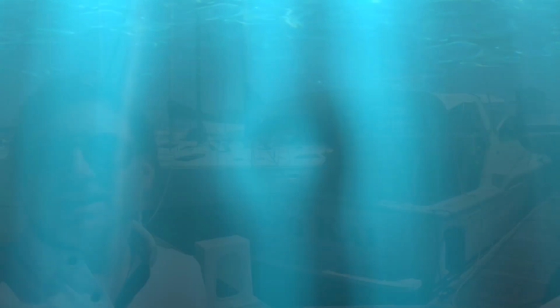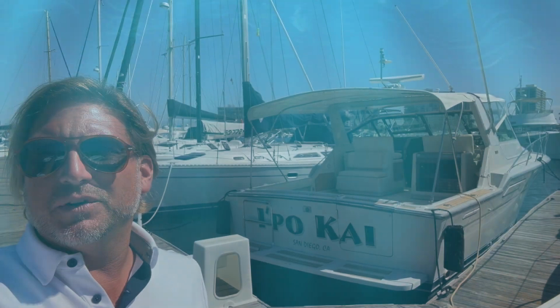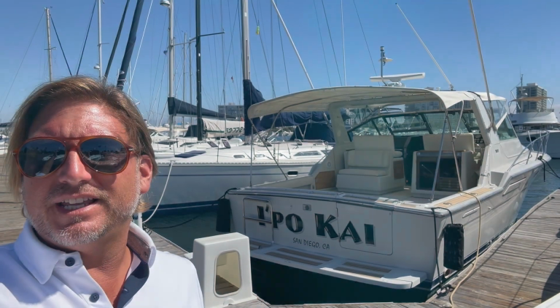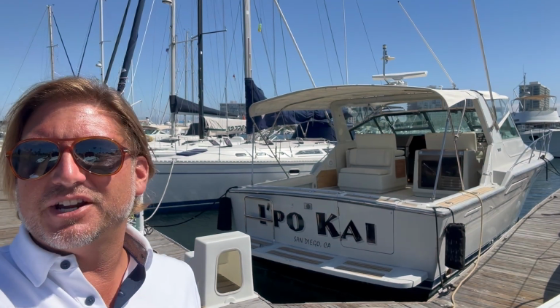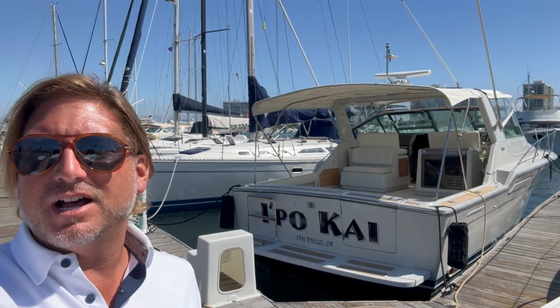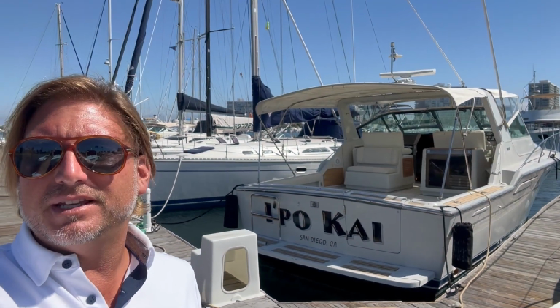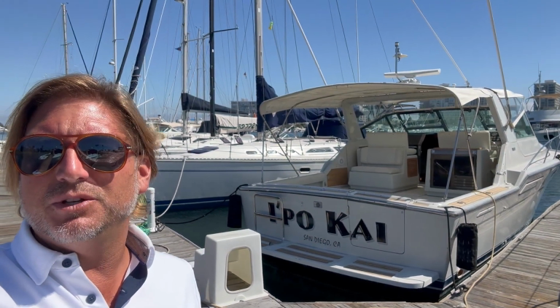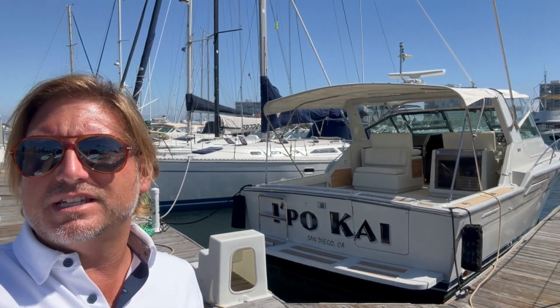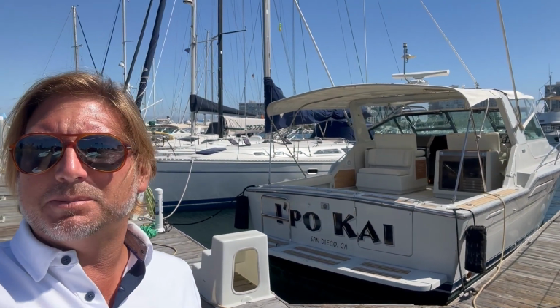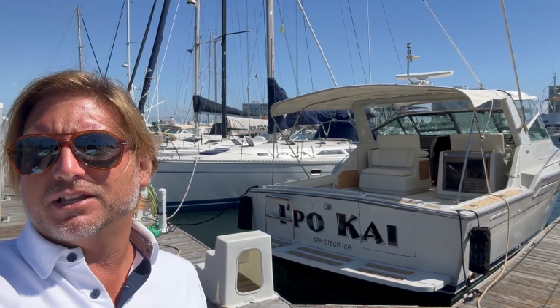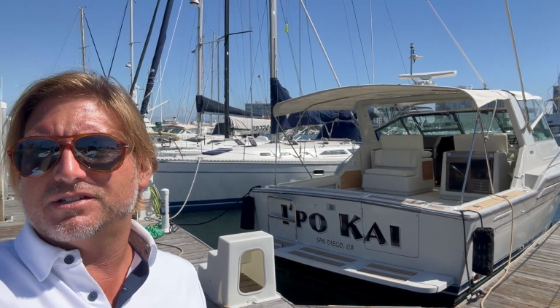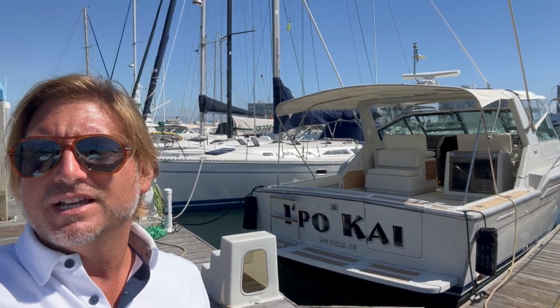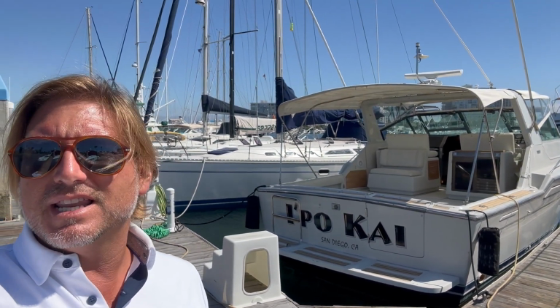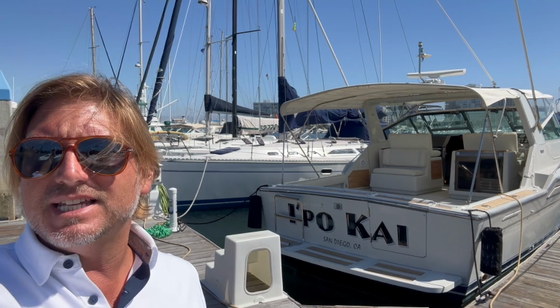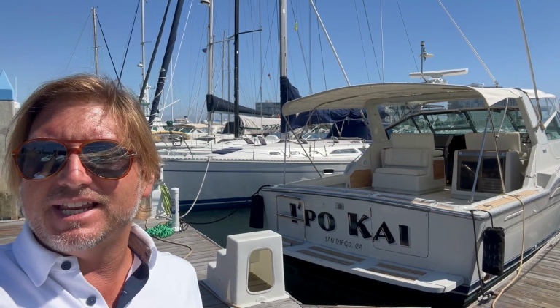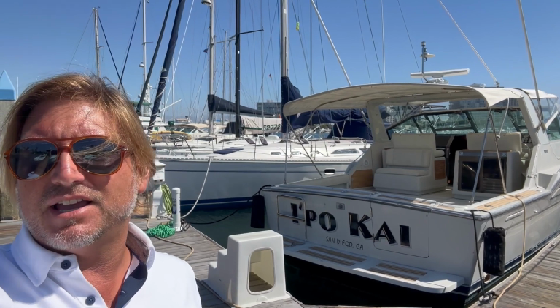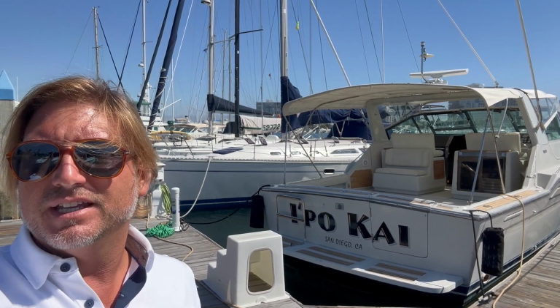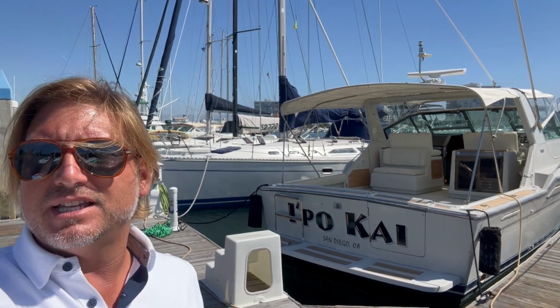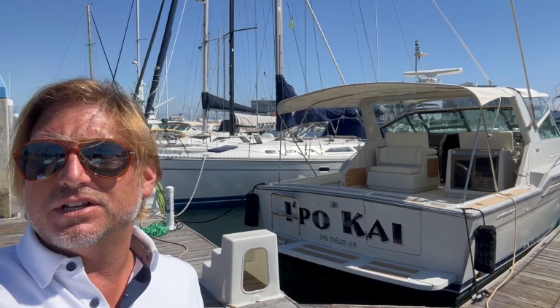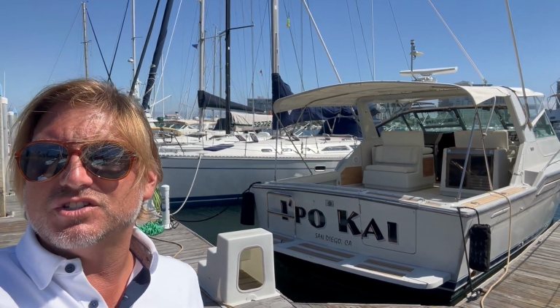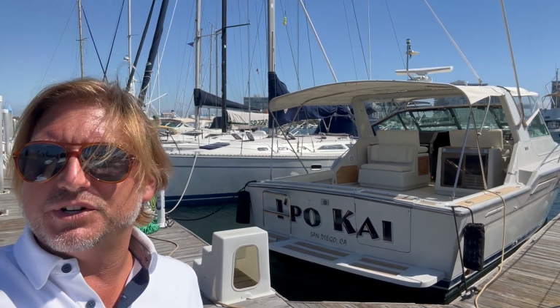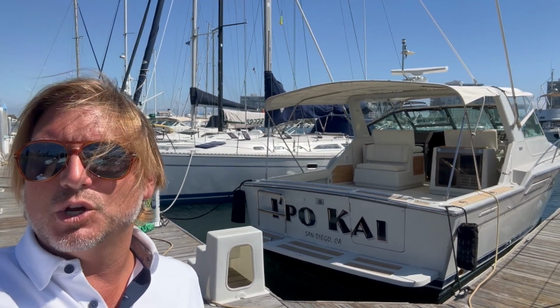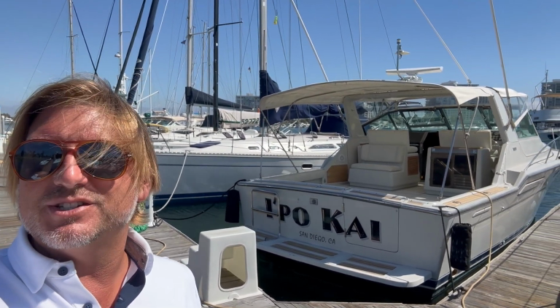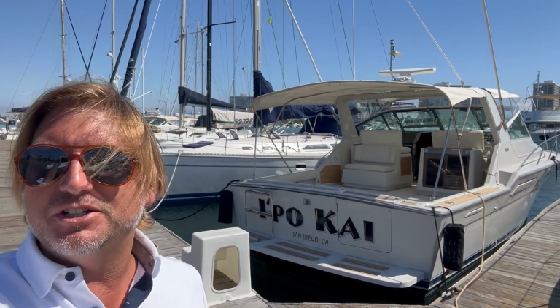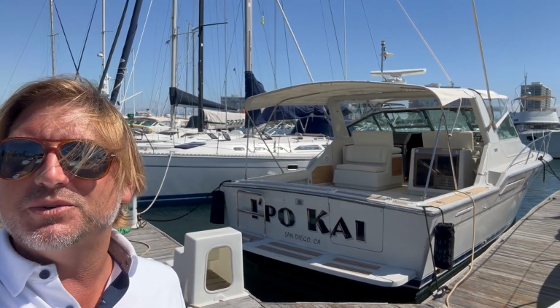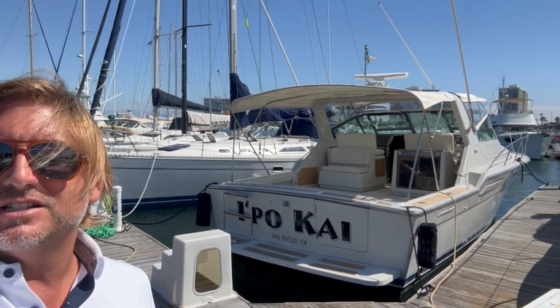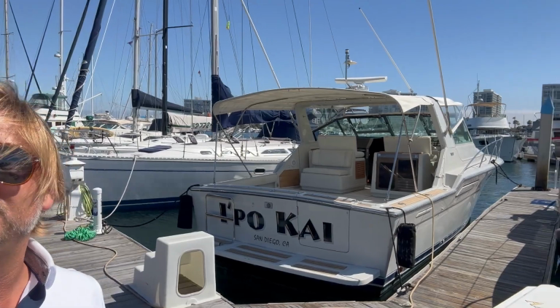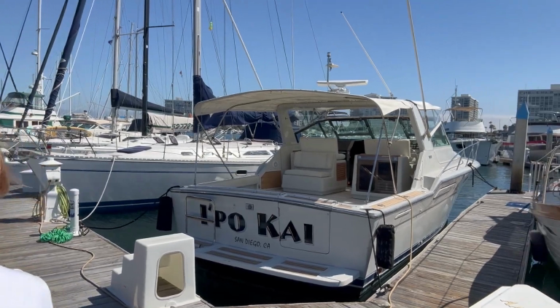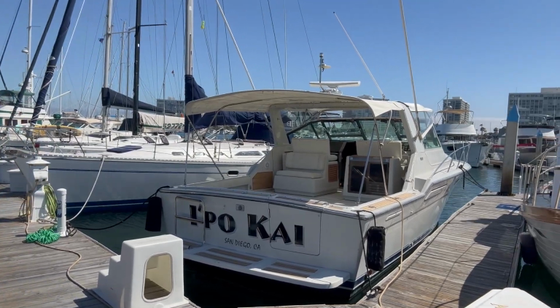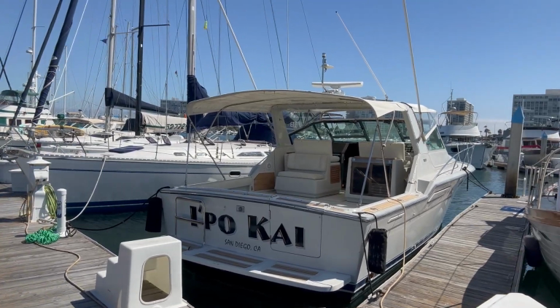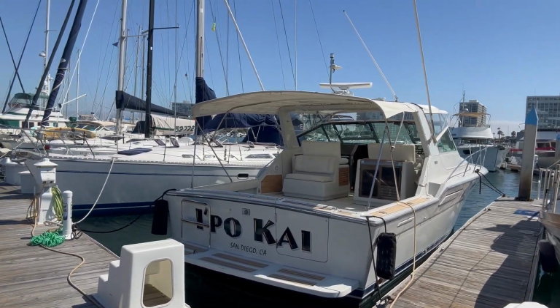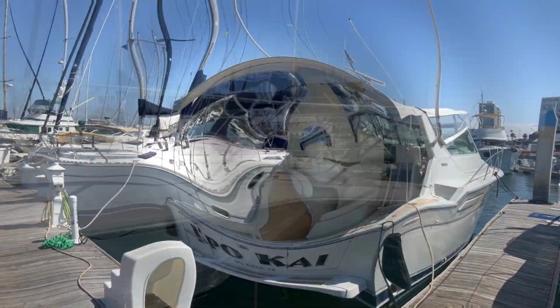Hi everyone, Ian here, and behind me is a new listing. This particular vessel is a 1987 Tierra Yachts 36 Open. Let me show you some of the features and benefits that it has to offer.